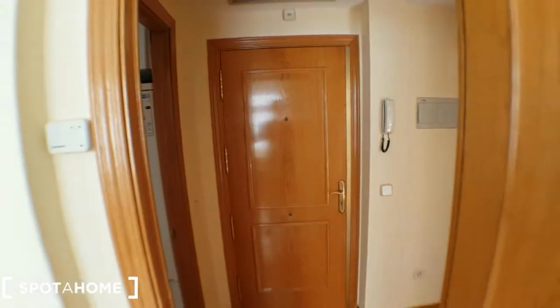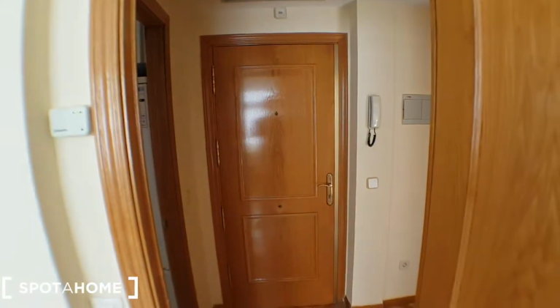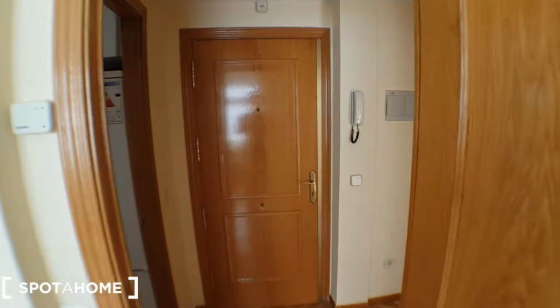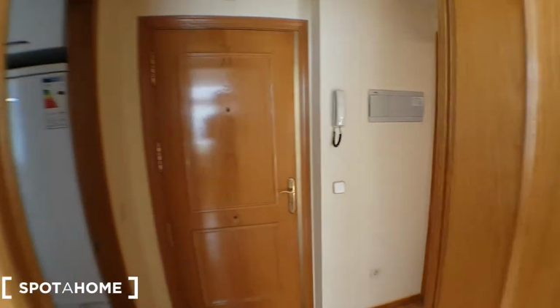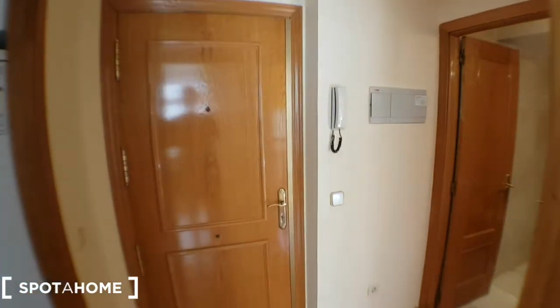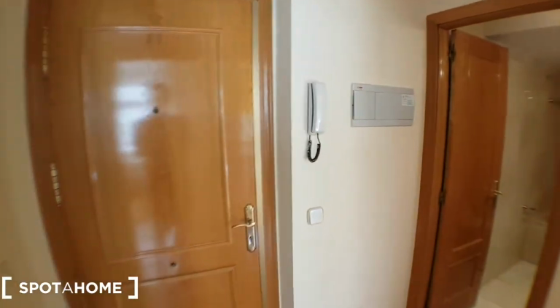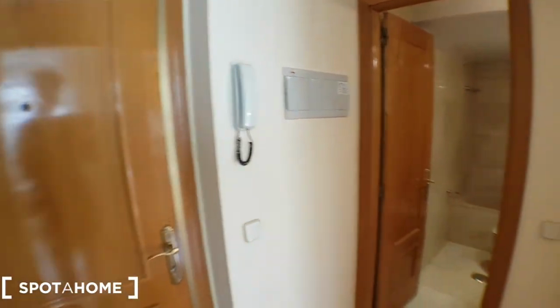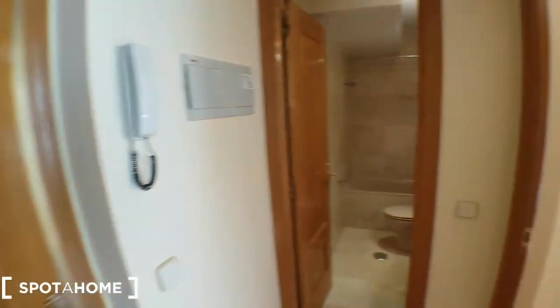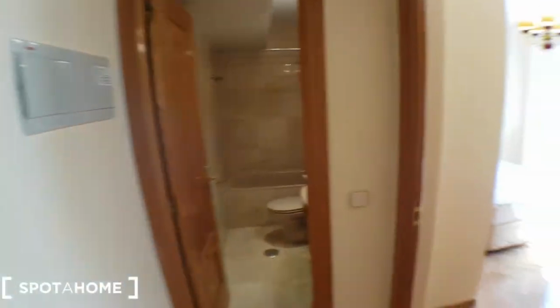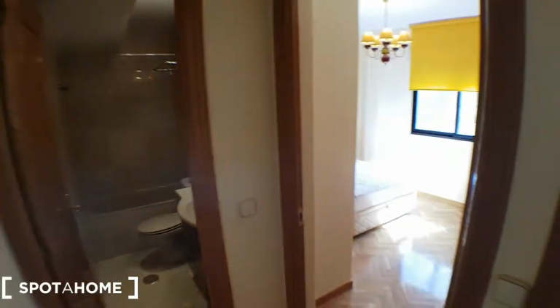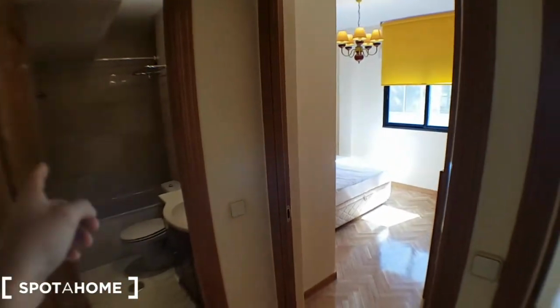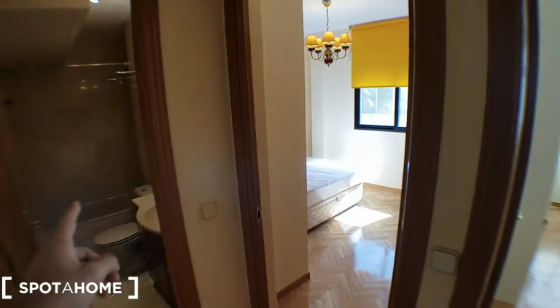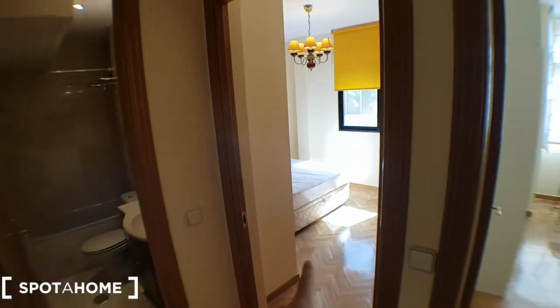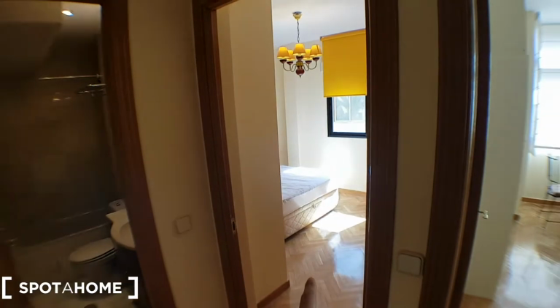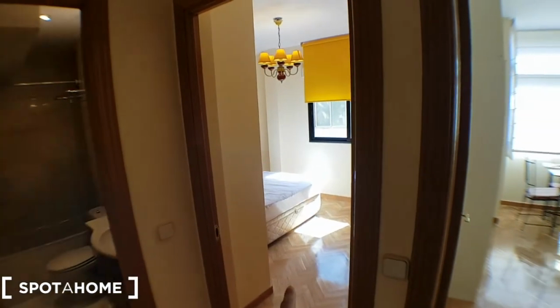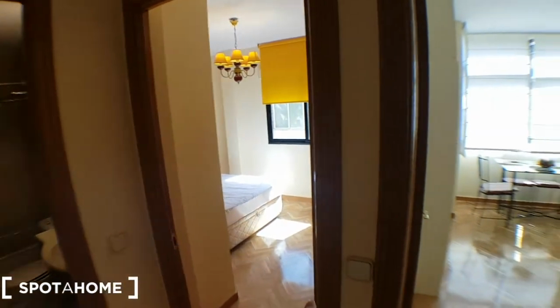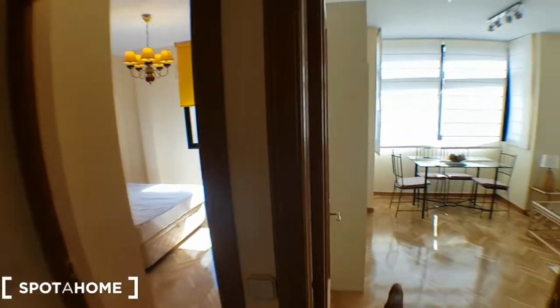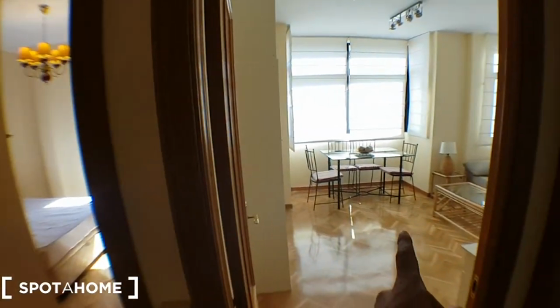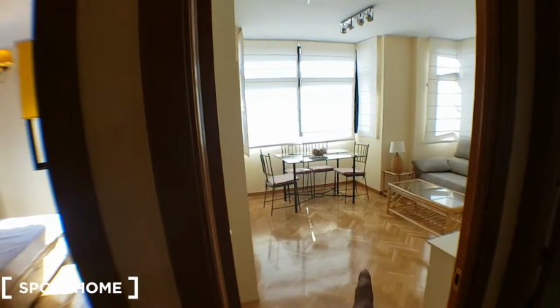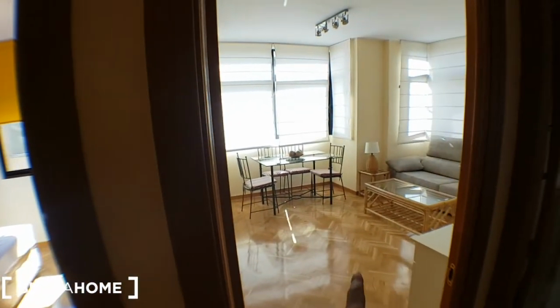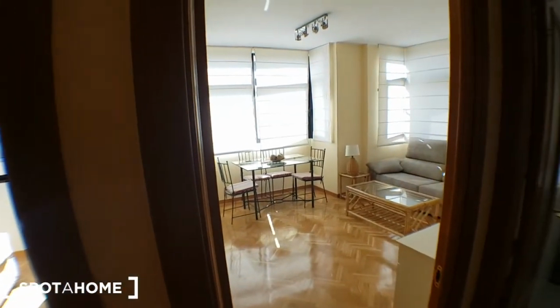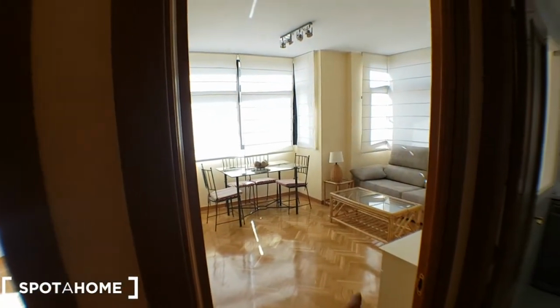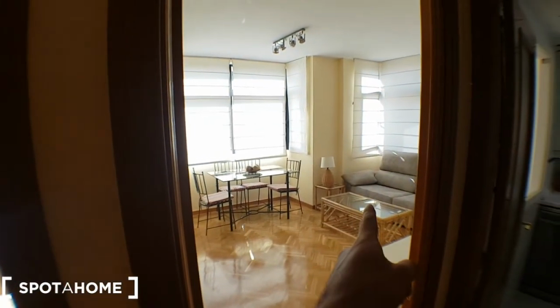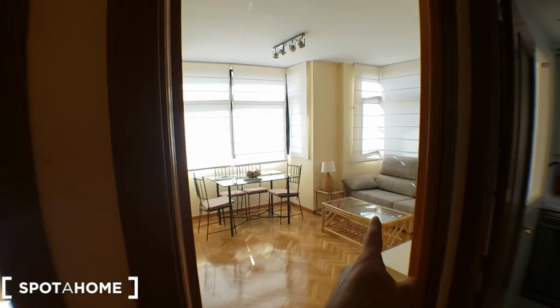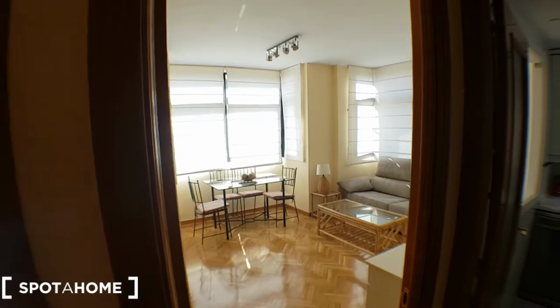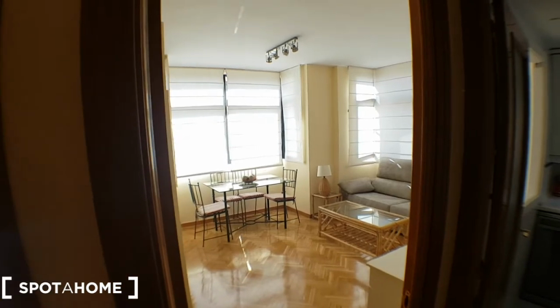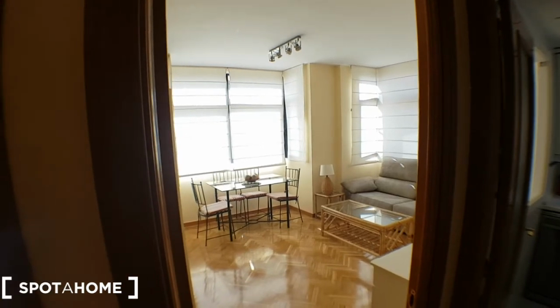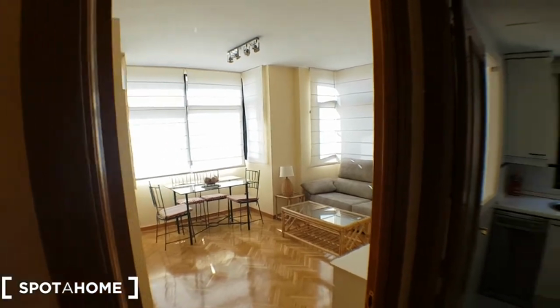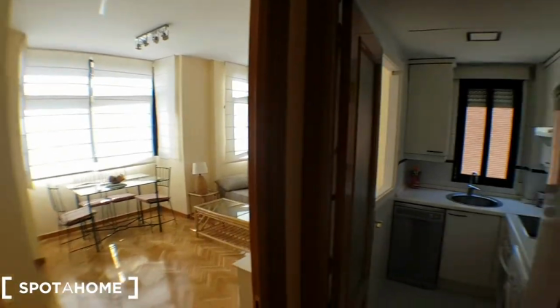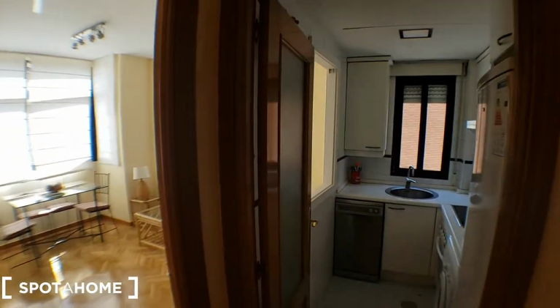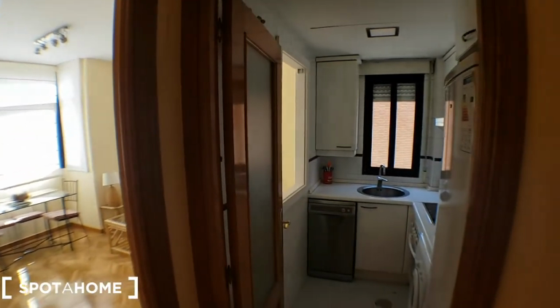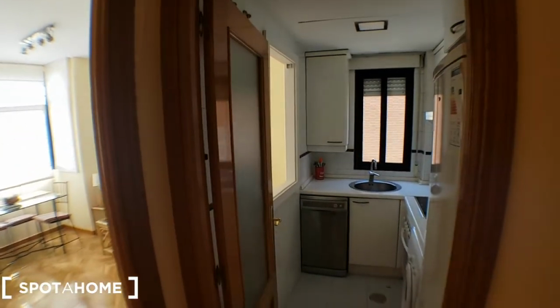This will be the entrance, and on the left we have the bathroom. That's the bedroom, this will be the living room, and that's a couch so it could be transformed into a bed, and the kitchen.